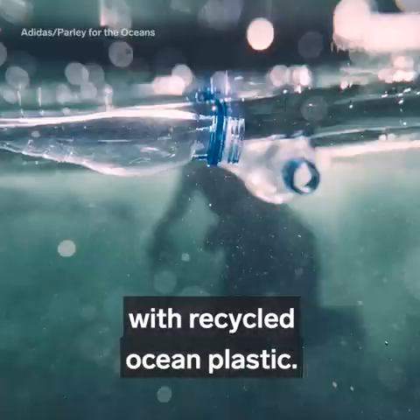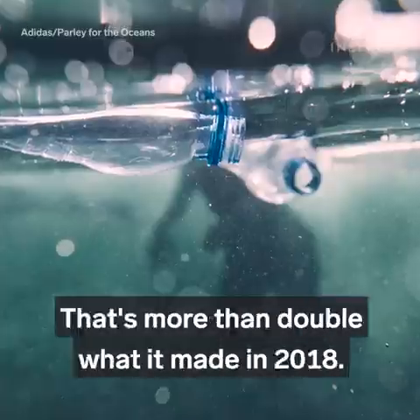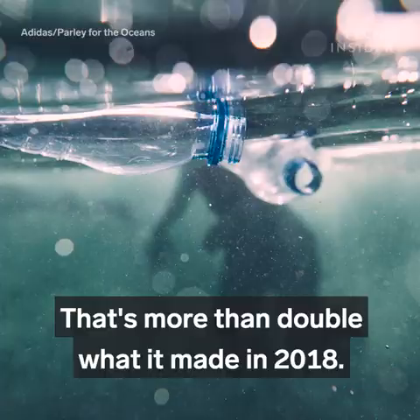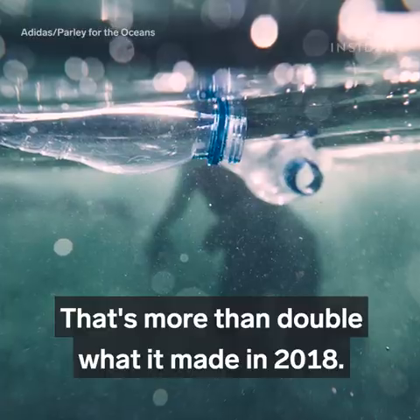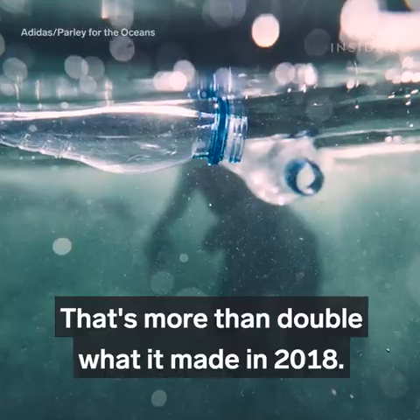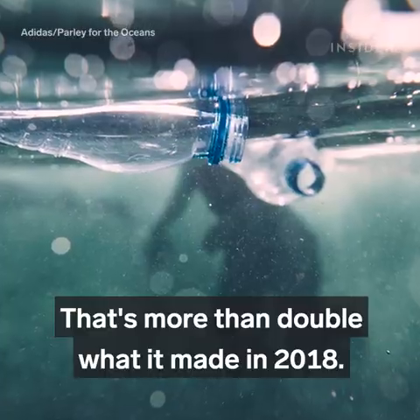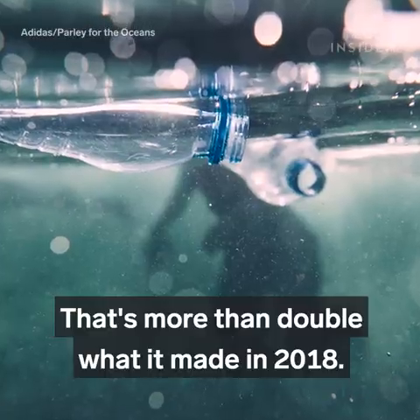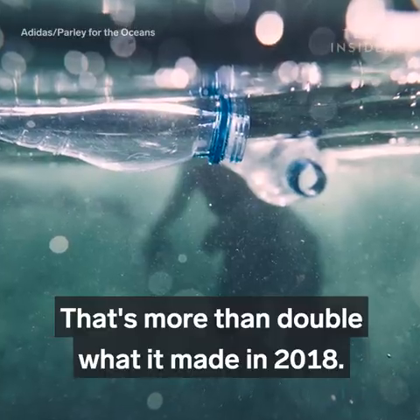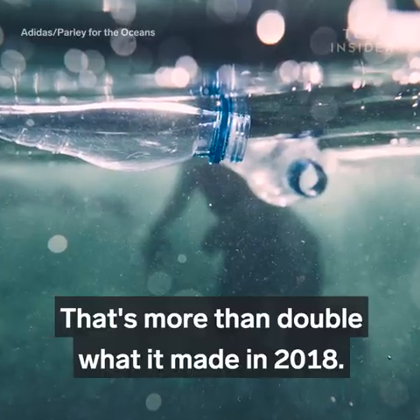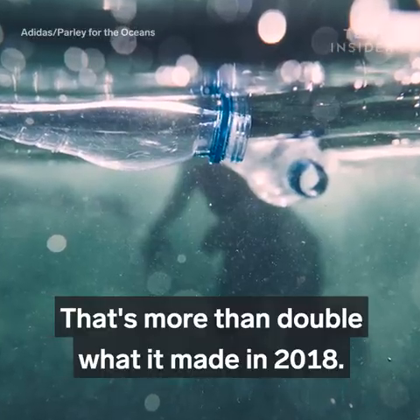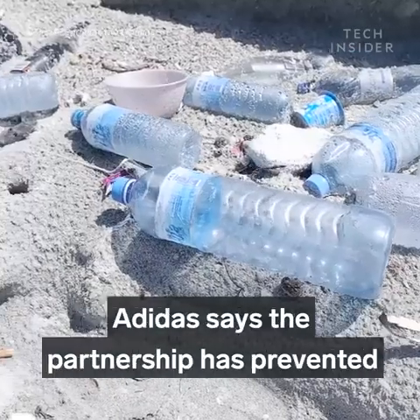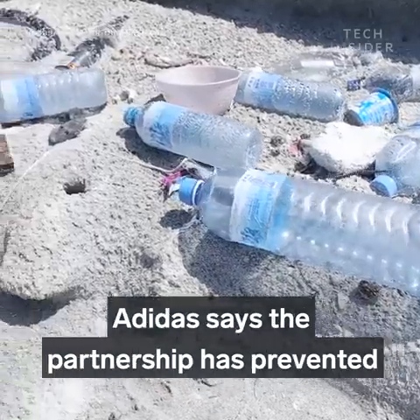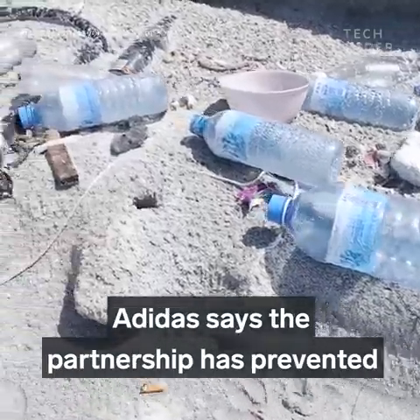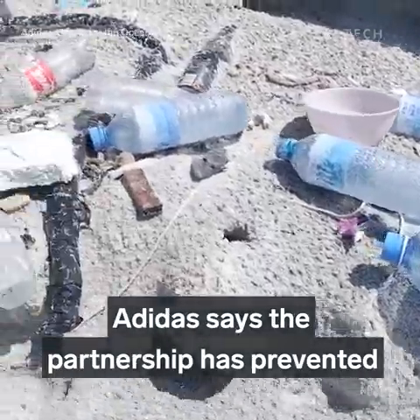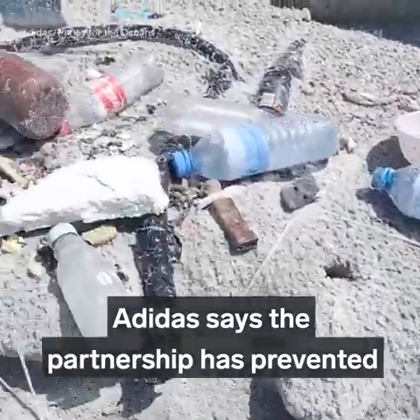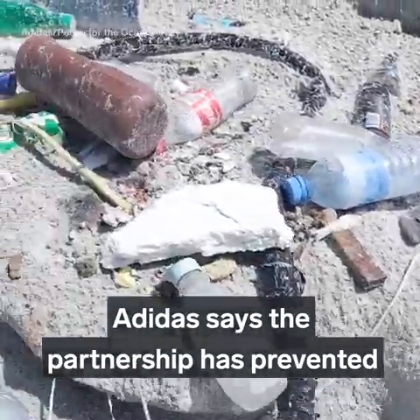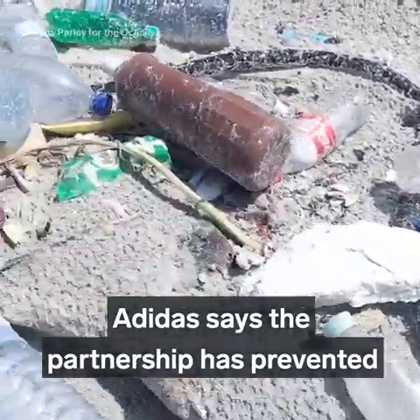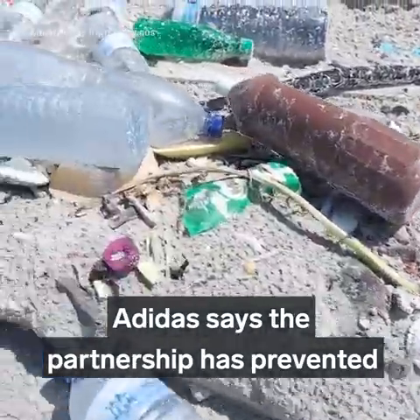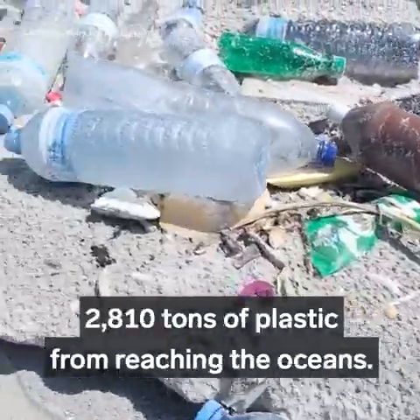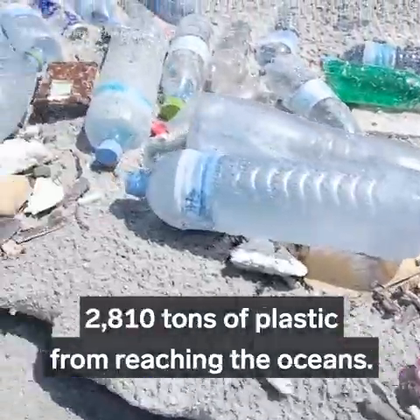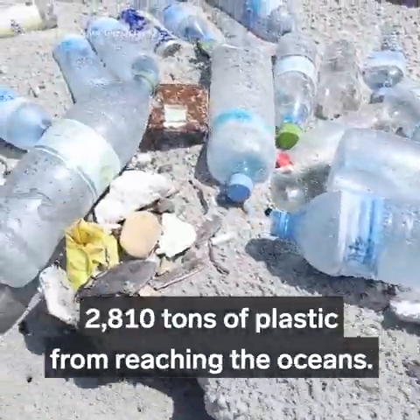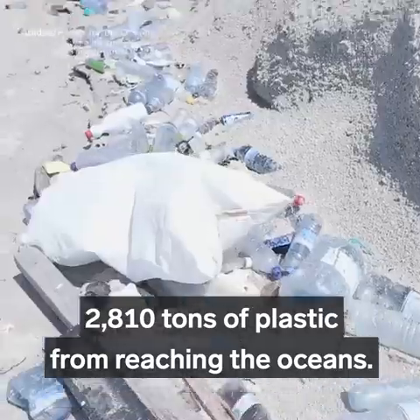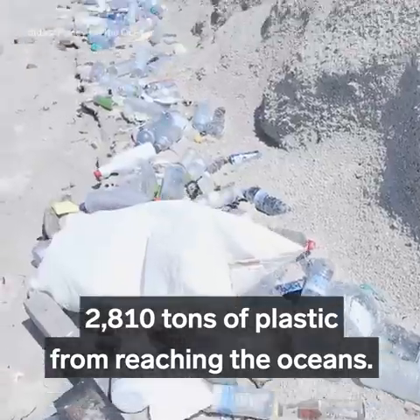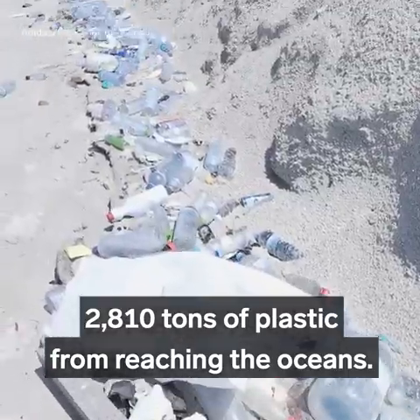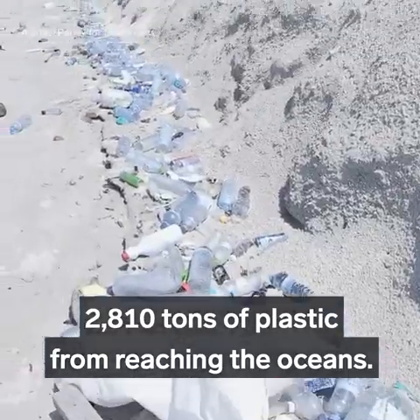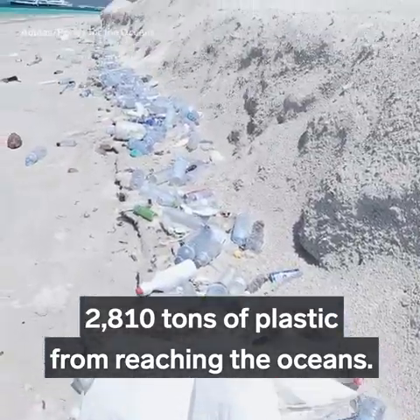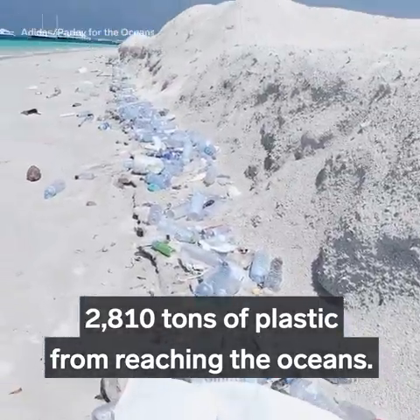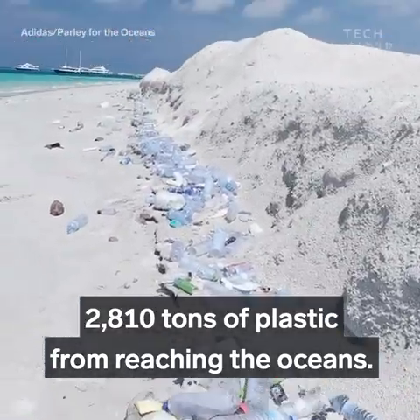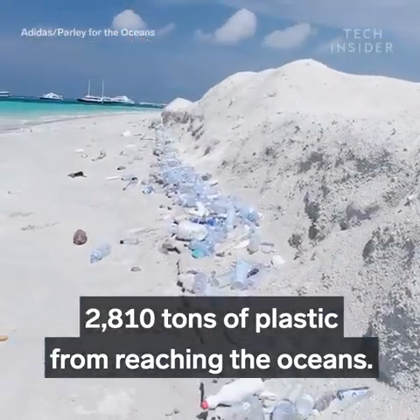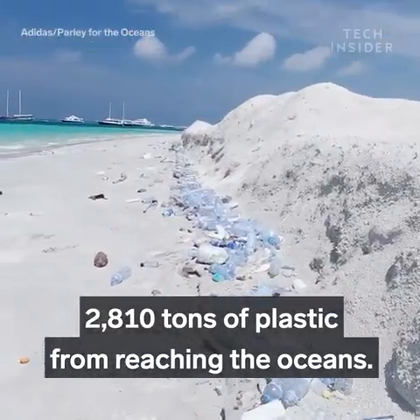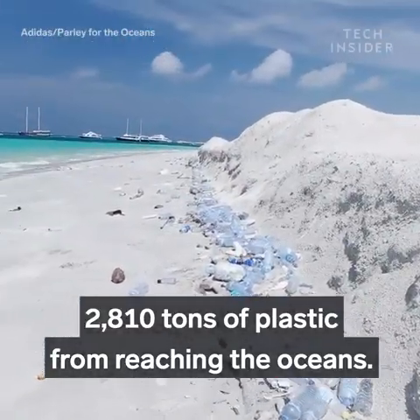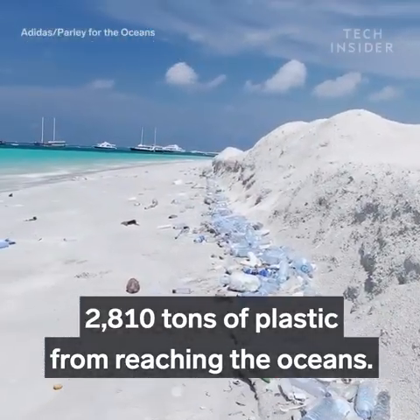That's more than double what it made in 2018. Adidas says the partnership has prevented 2,810 tons of plastic from reaching the oceans.